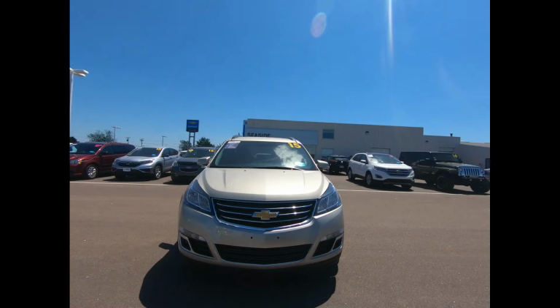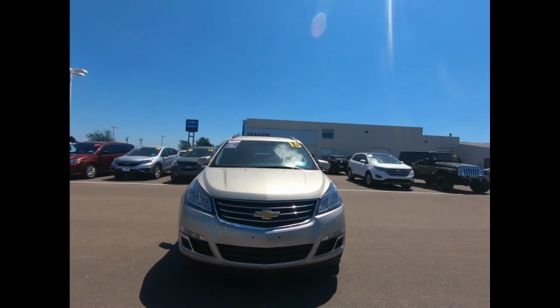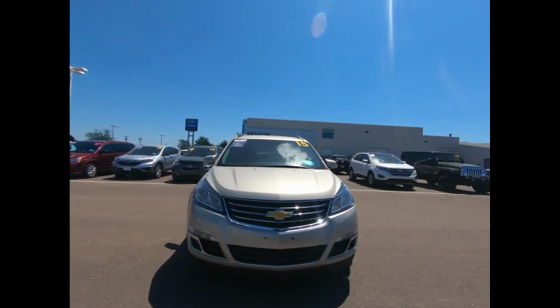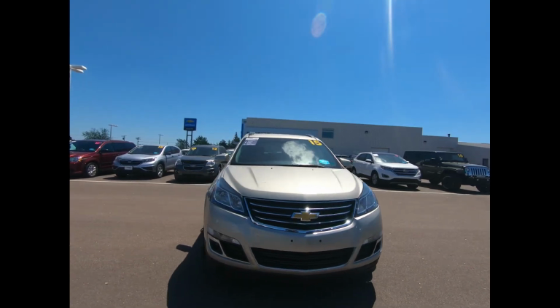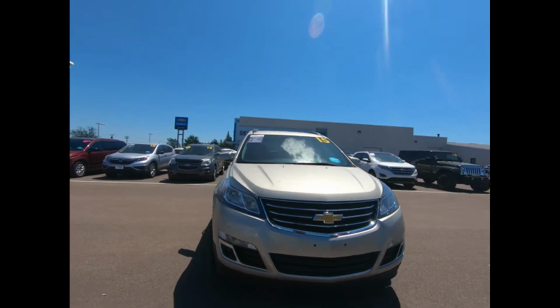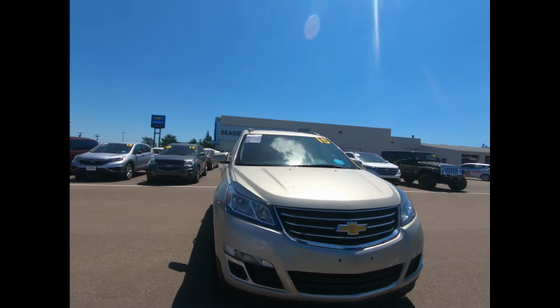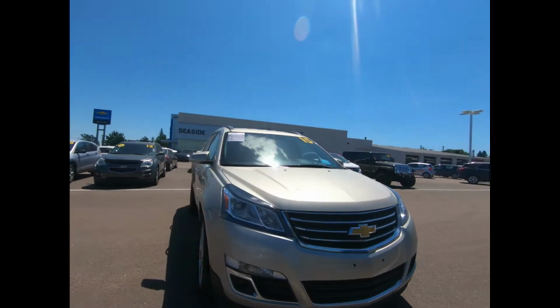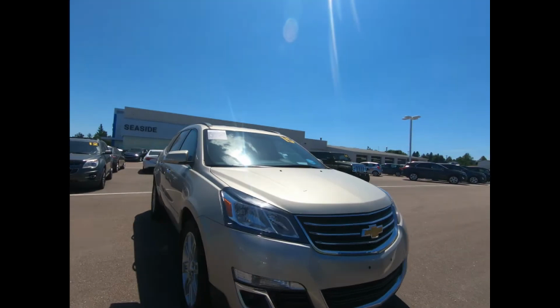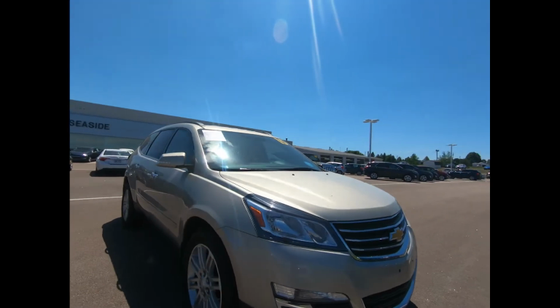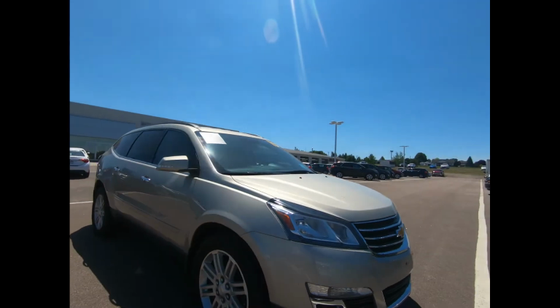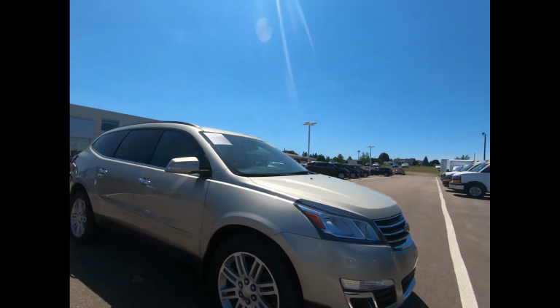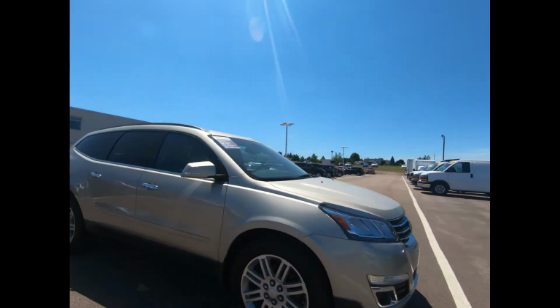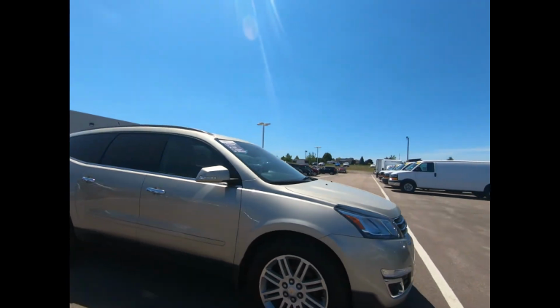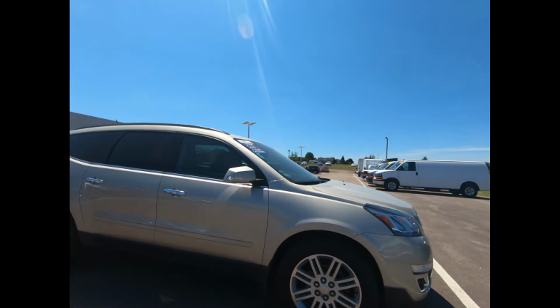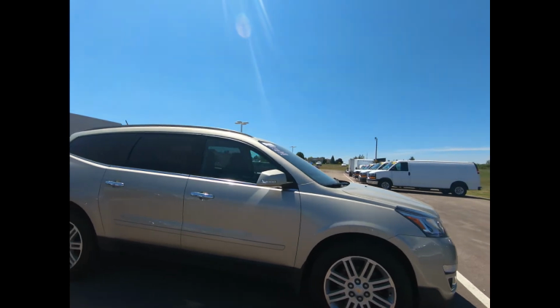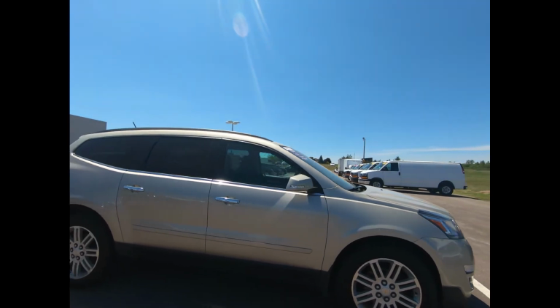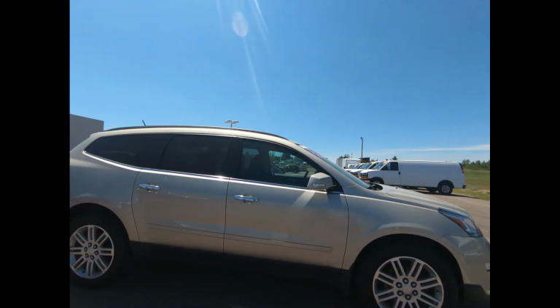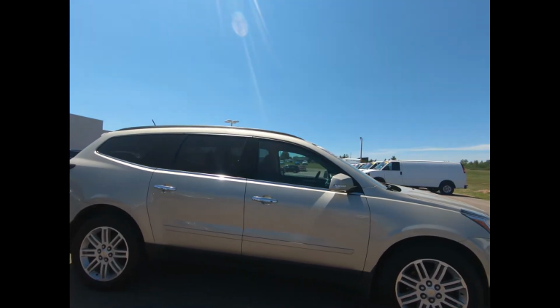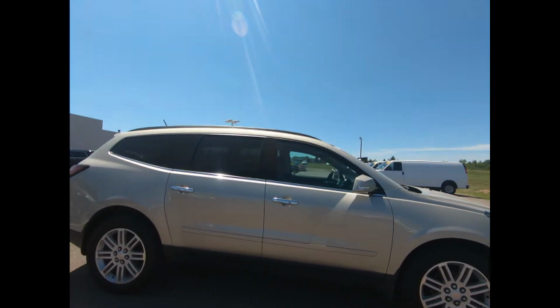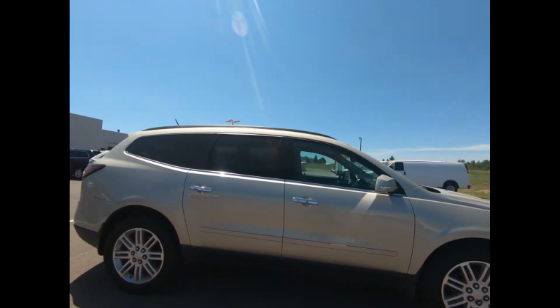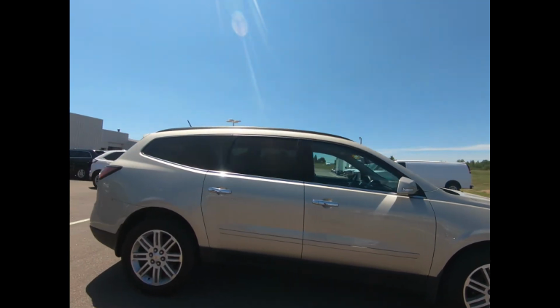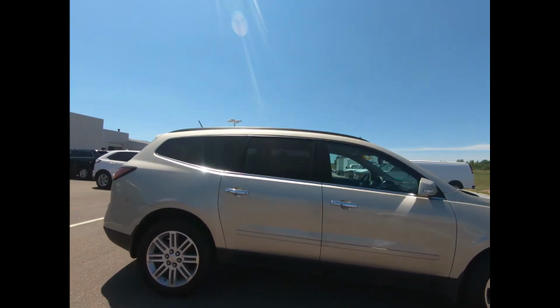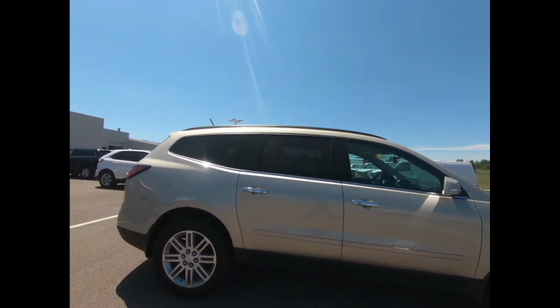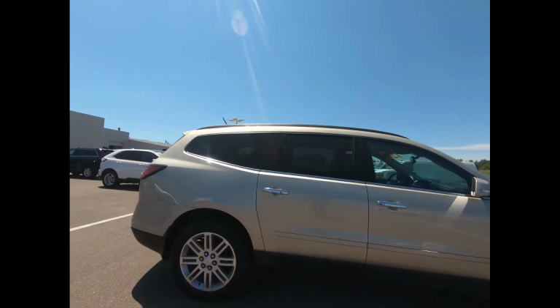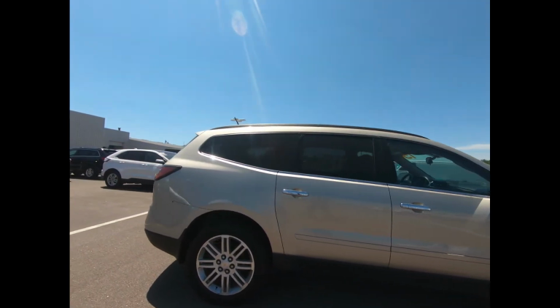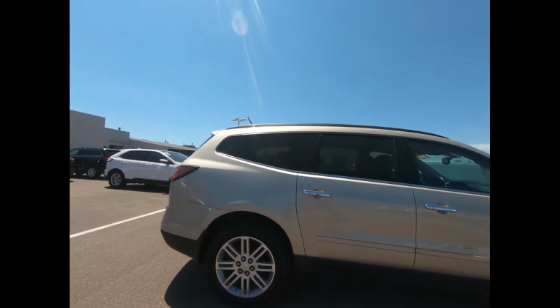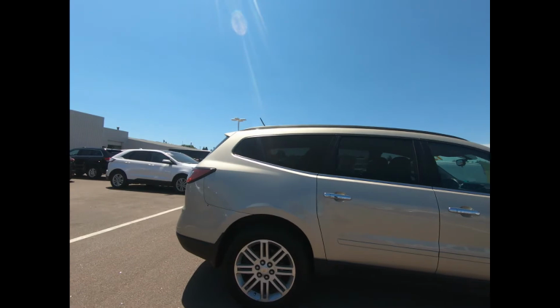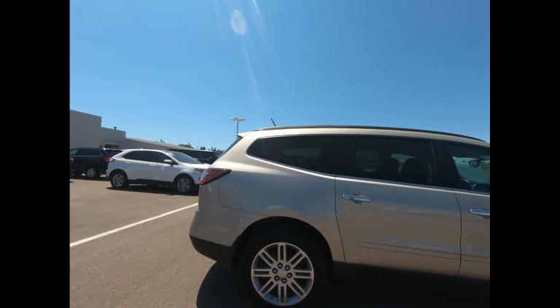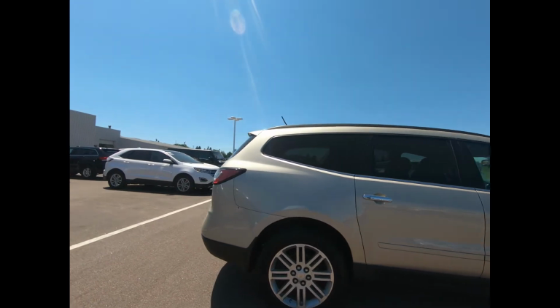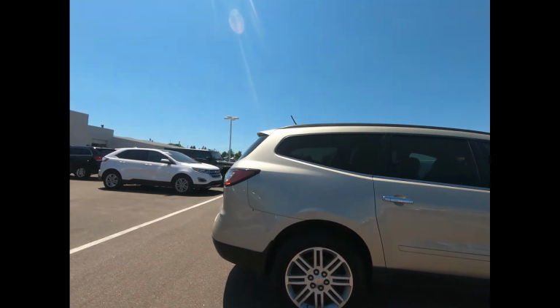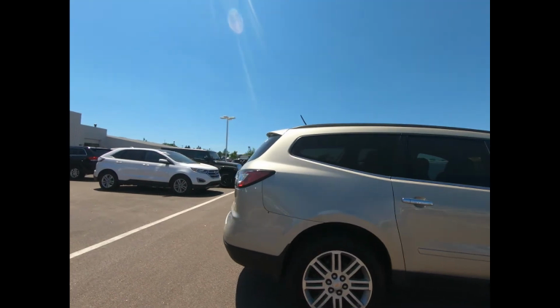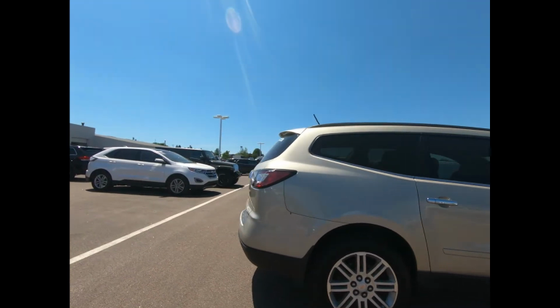If you're looking for a clean, well-cared-for Chevrolet Traverse, this is it. It's powered by a 3.6L V6 engine with a 6-speed automatic transmission and 20-inch aluminum wheels.